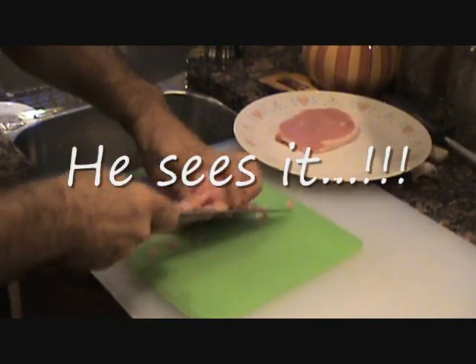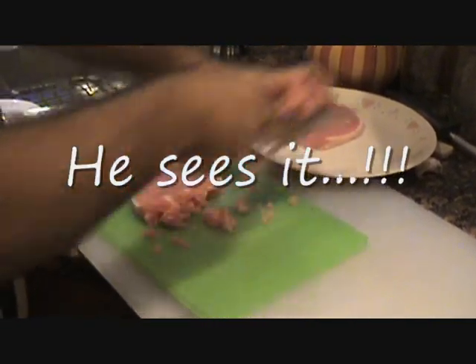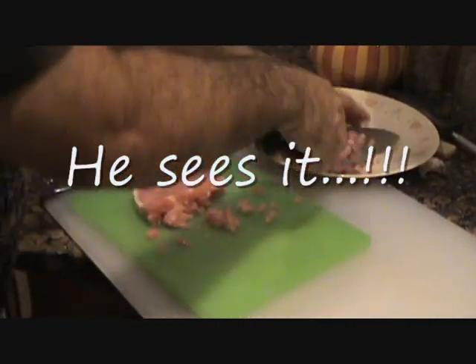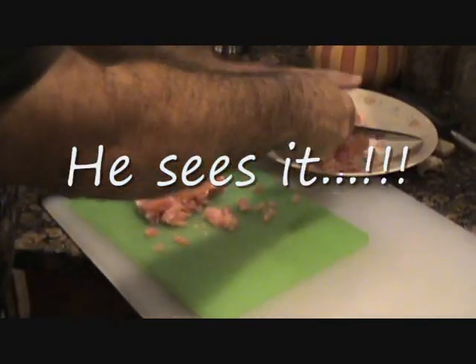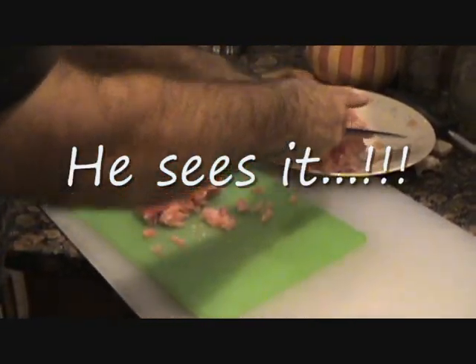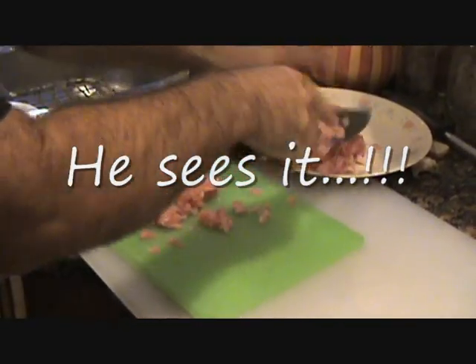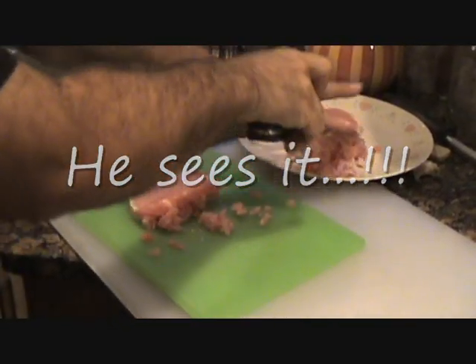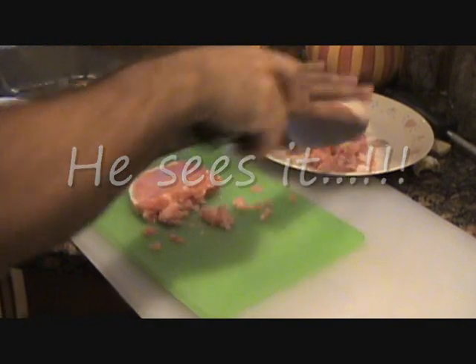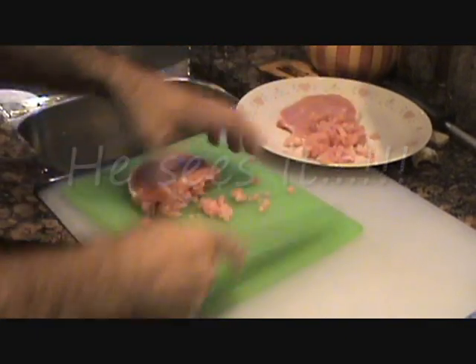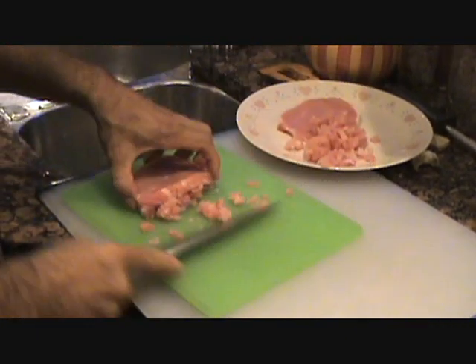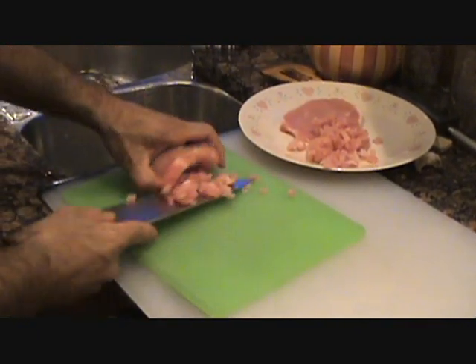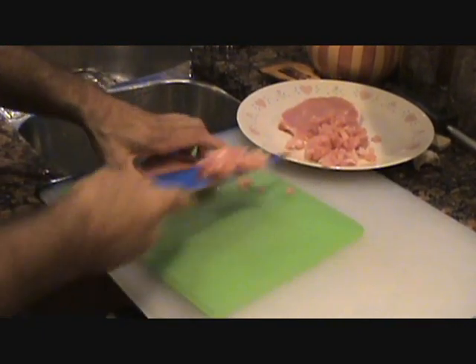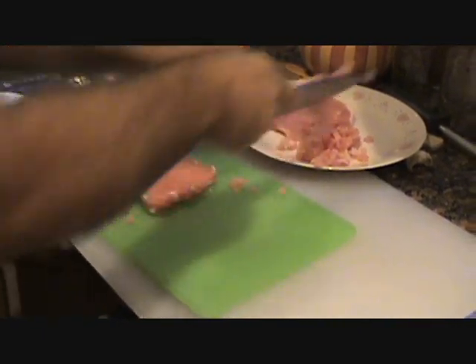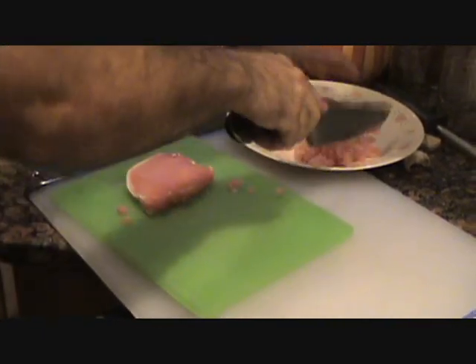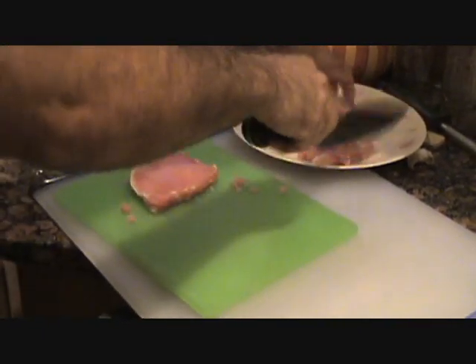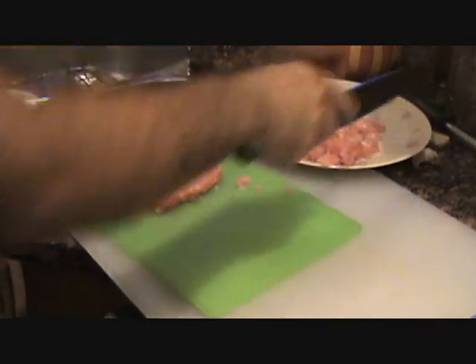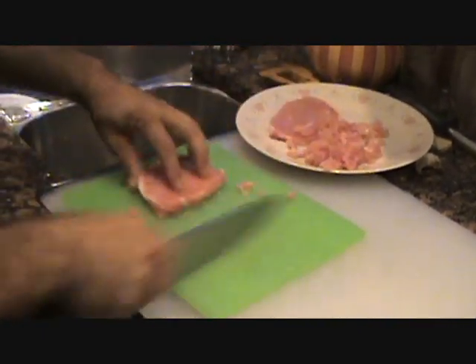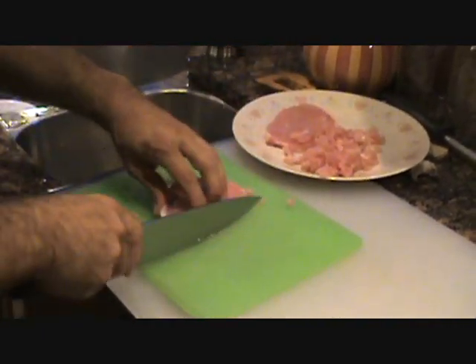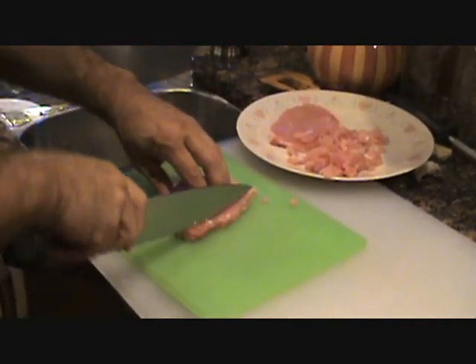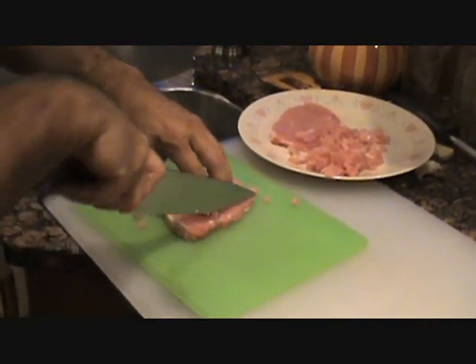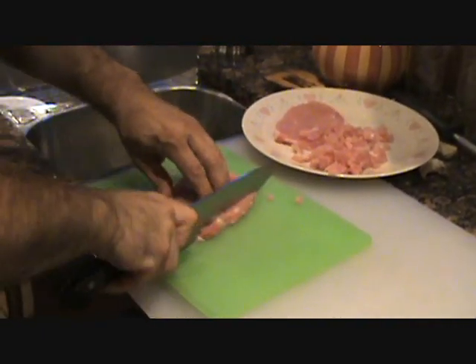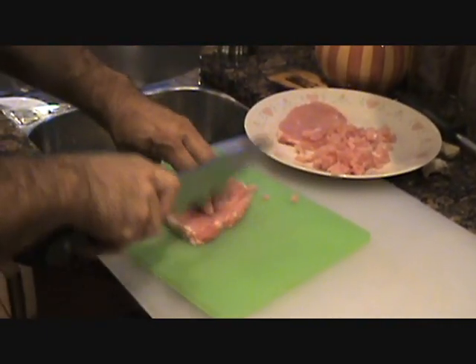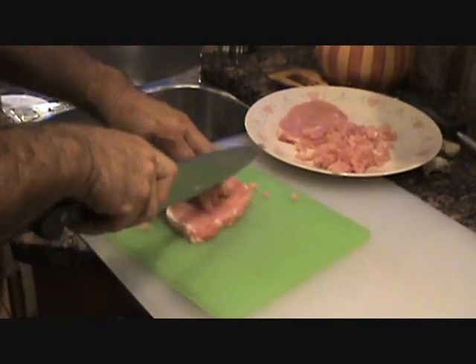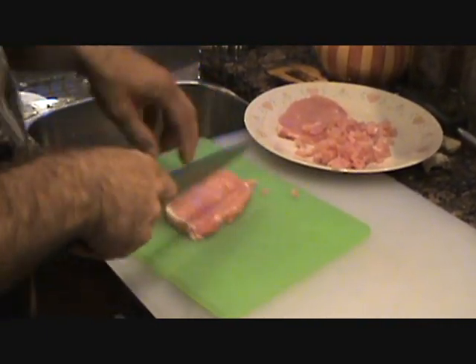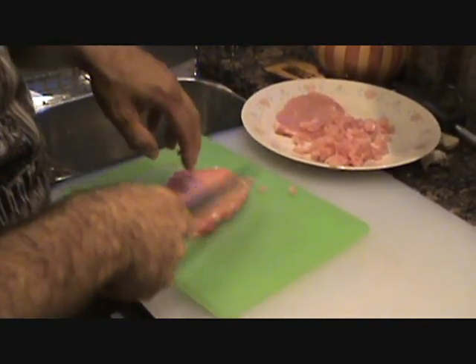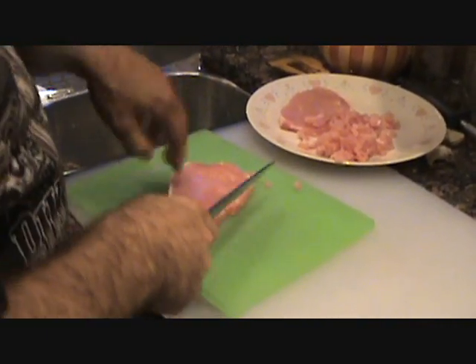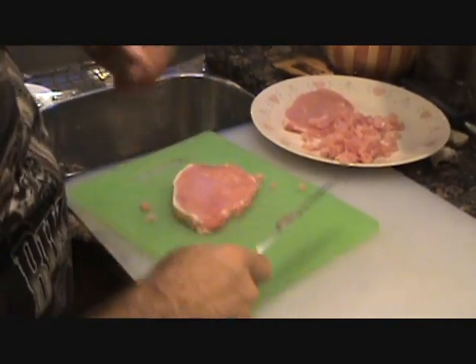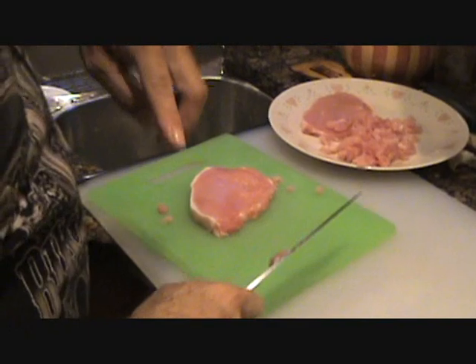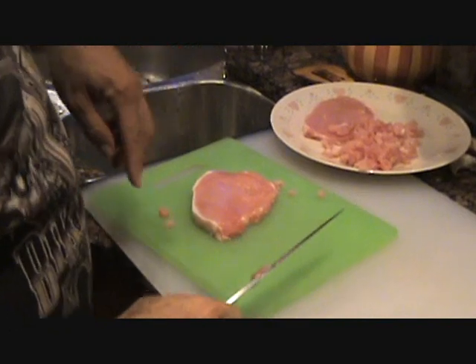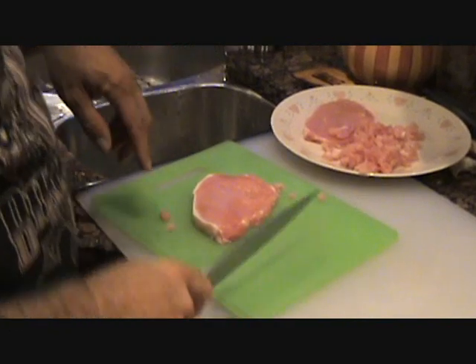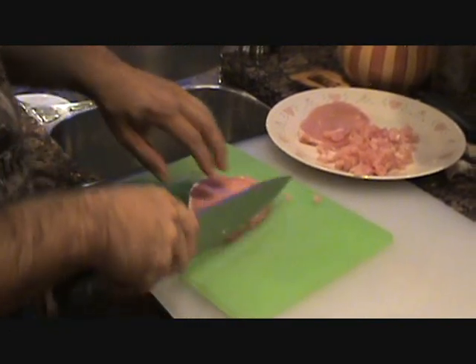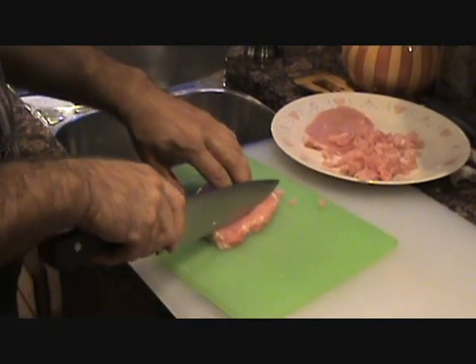Get that on your plate. All right, that's good. We'll get these all chopped up and meet you back at the fryer later.